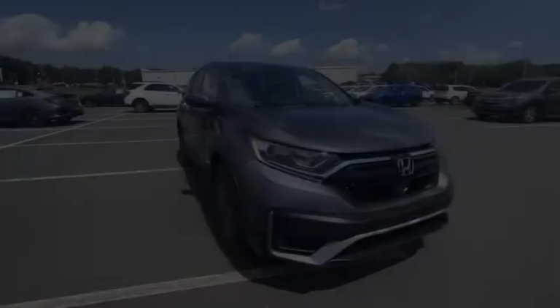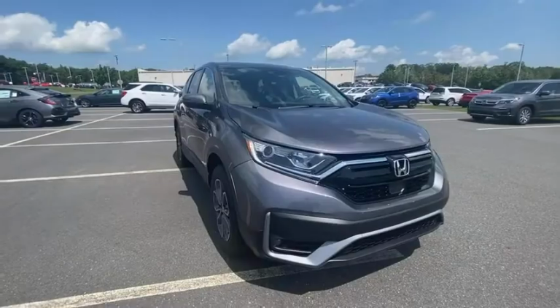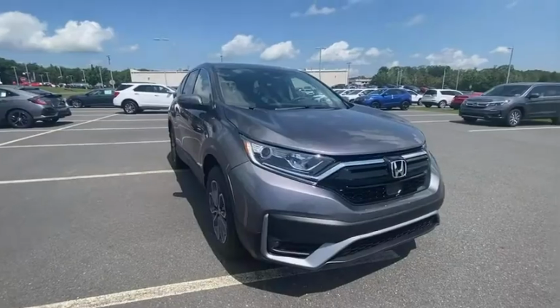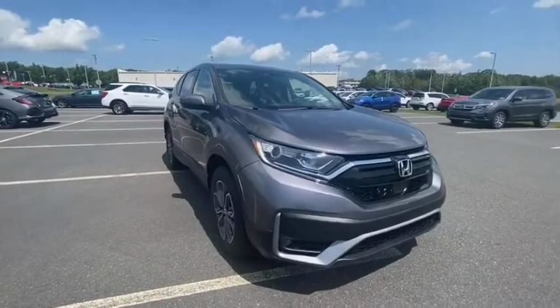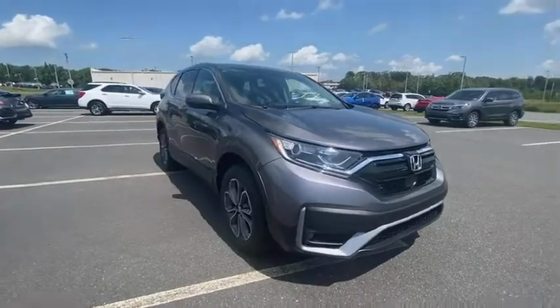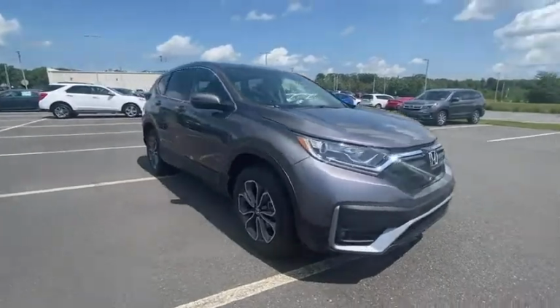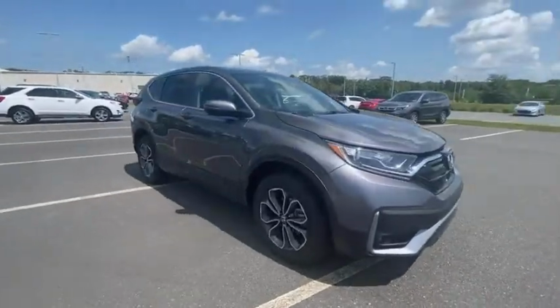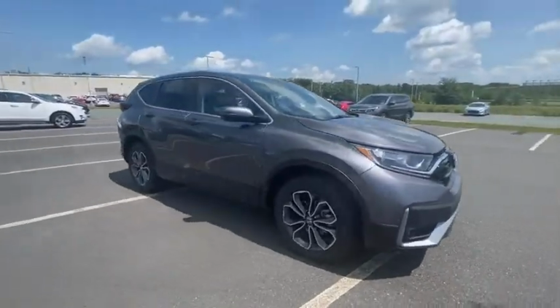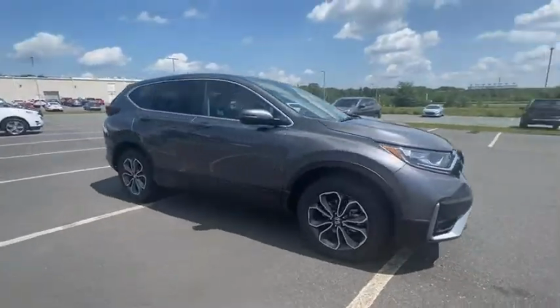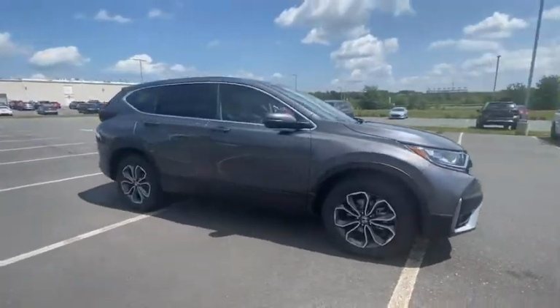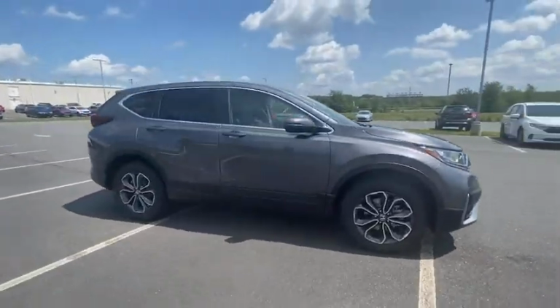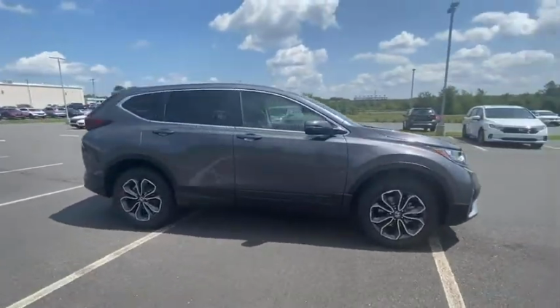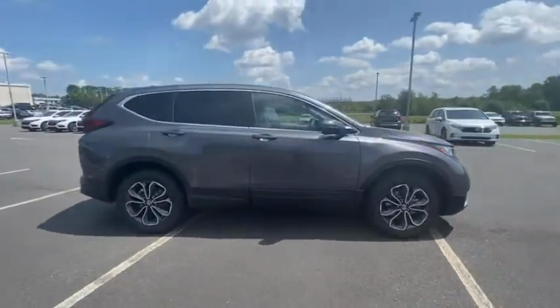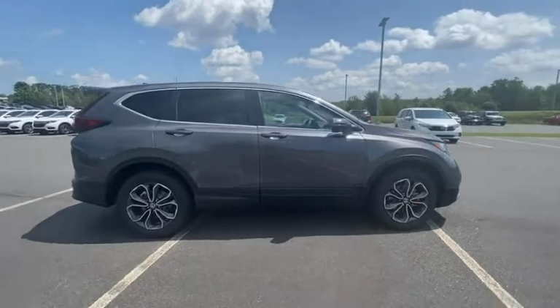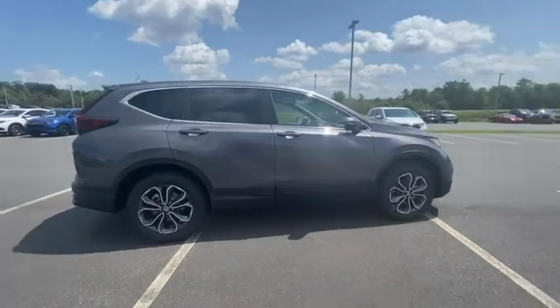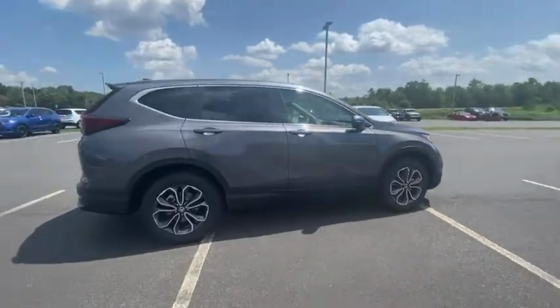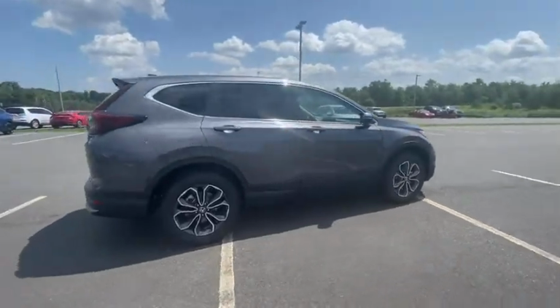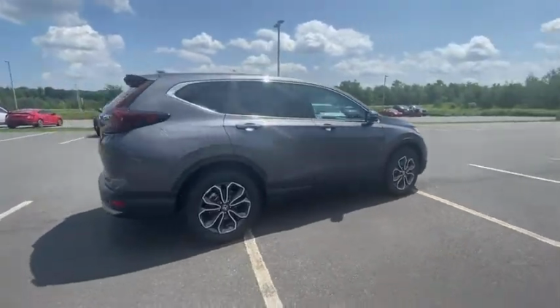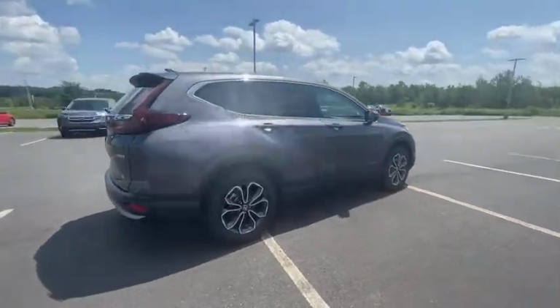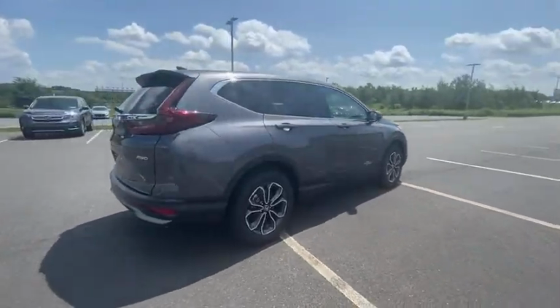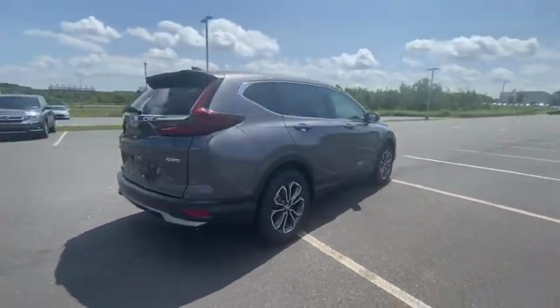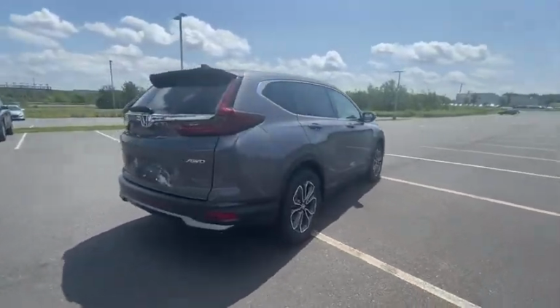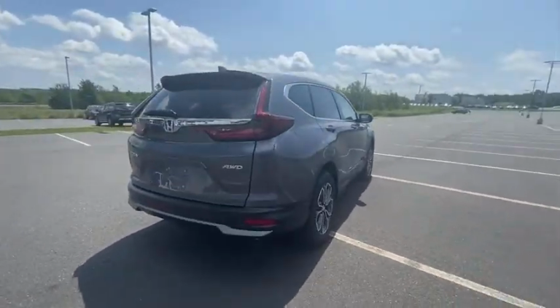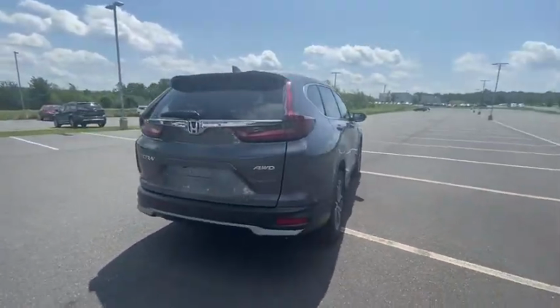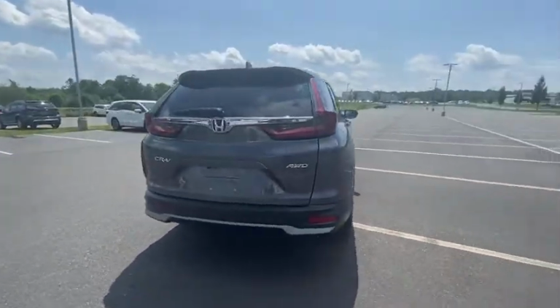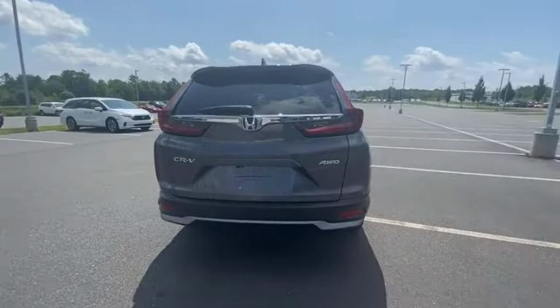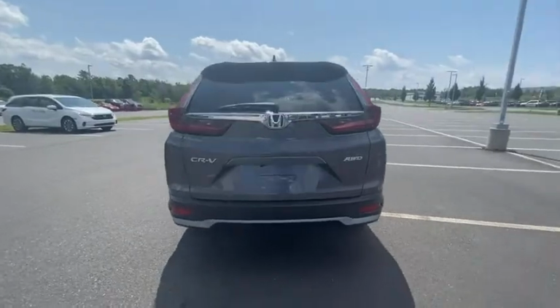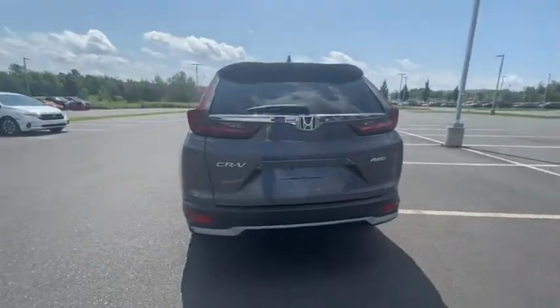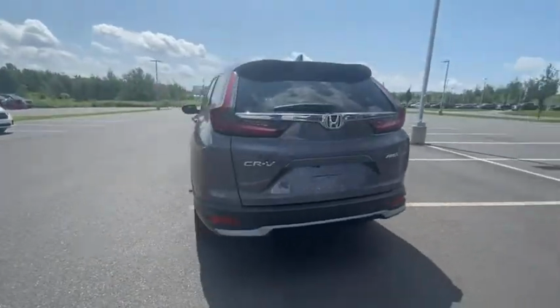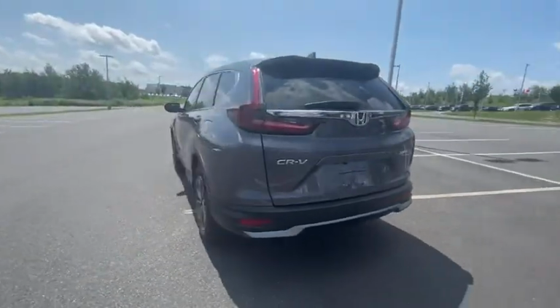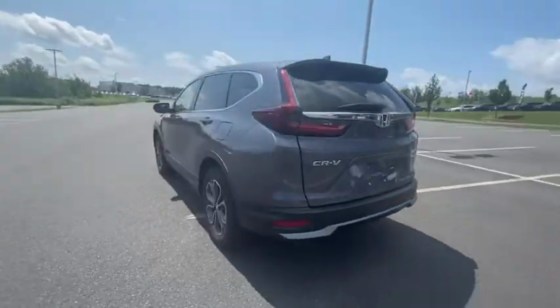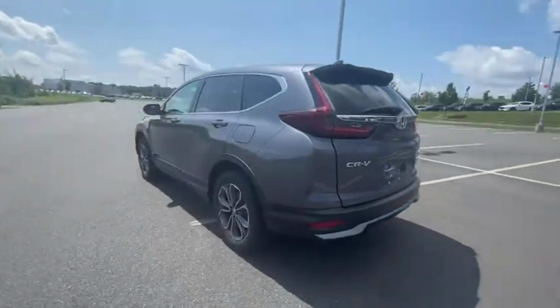Stop by and take a look at the 2021 CR-V, a top recommended vehicle because of its car-like driving manners, good value, cool technology, and comfy interior.